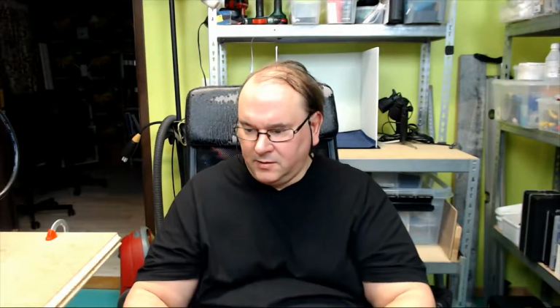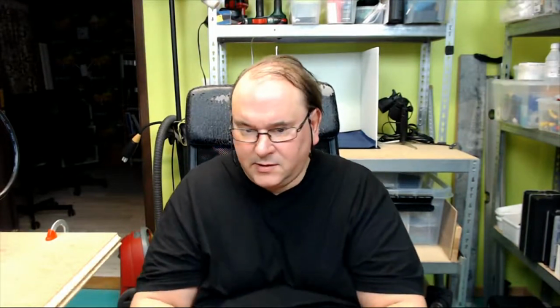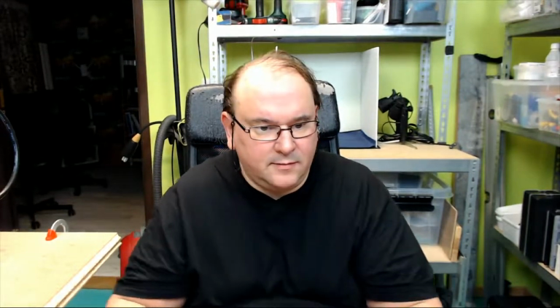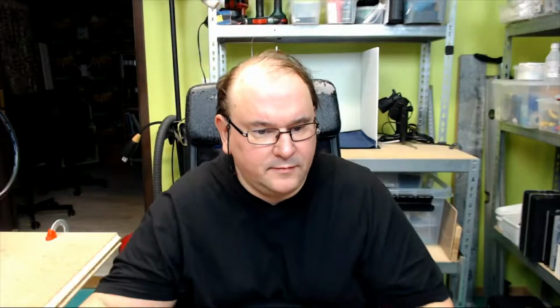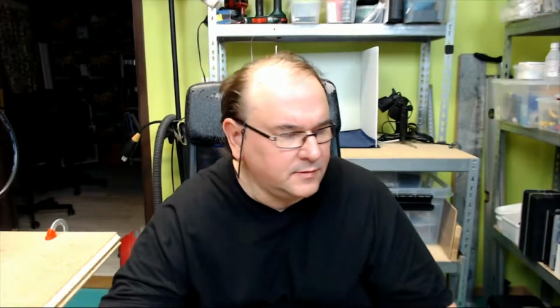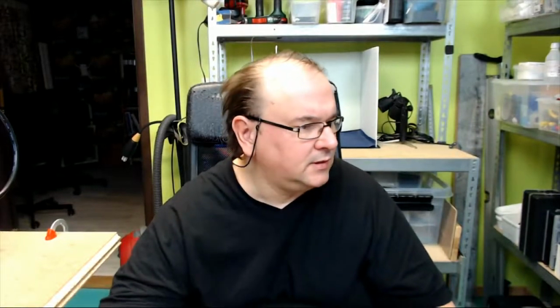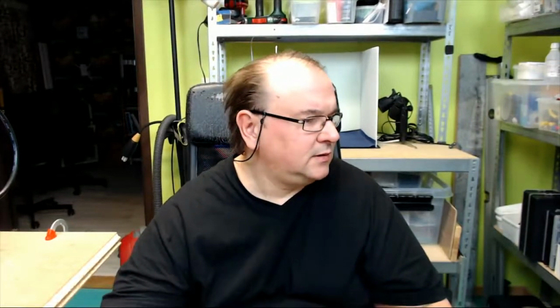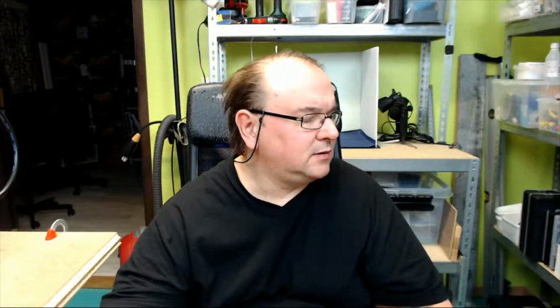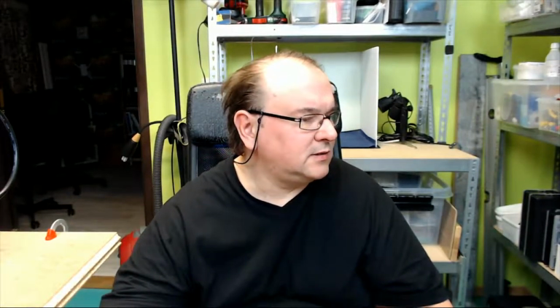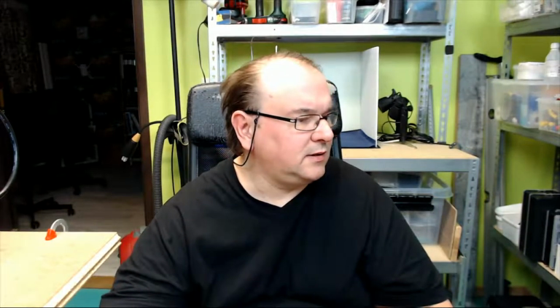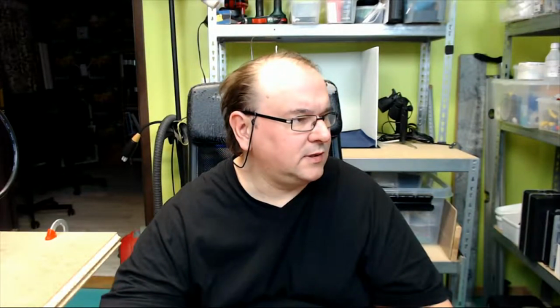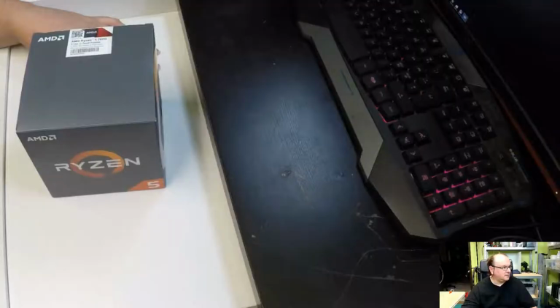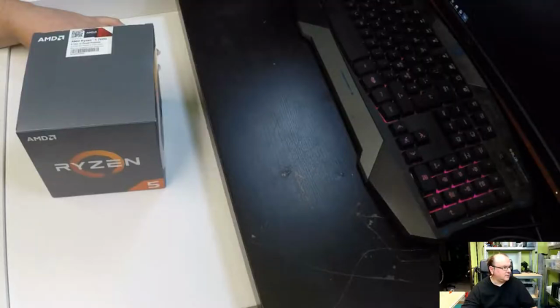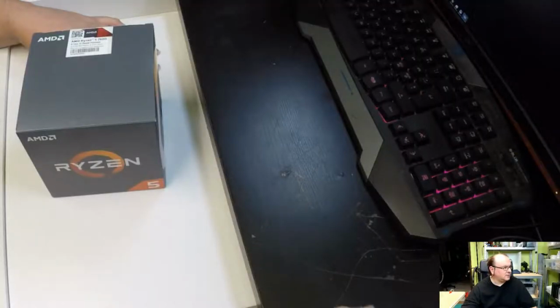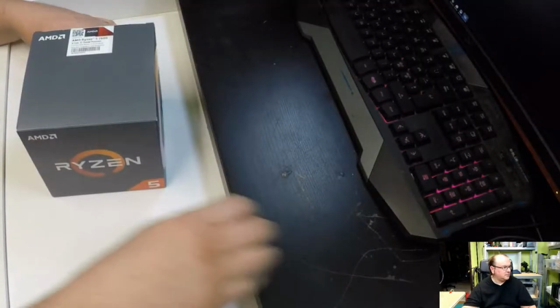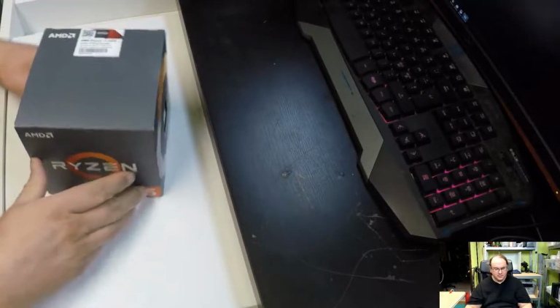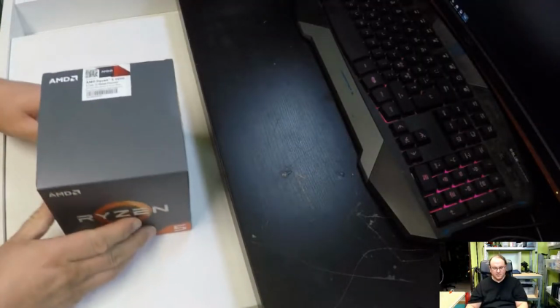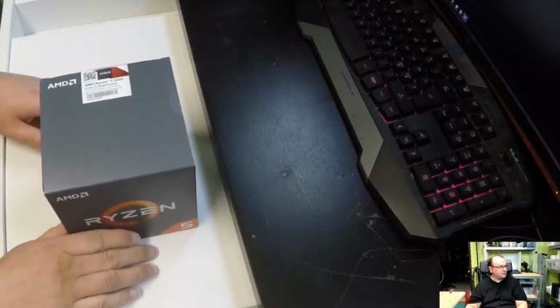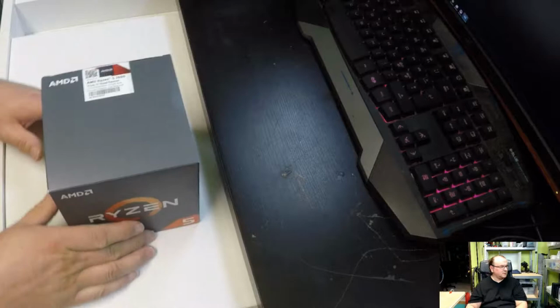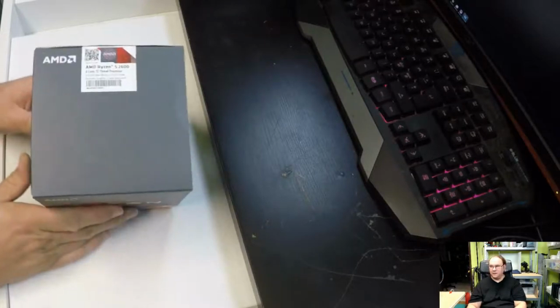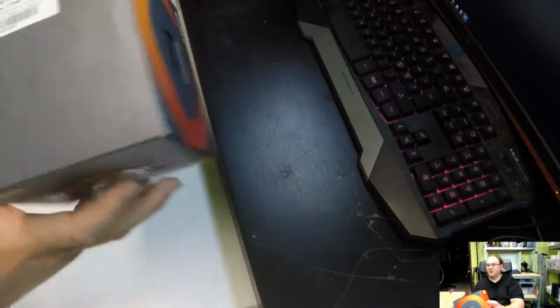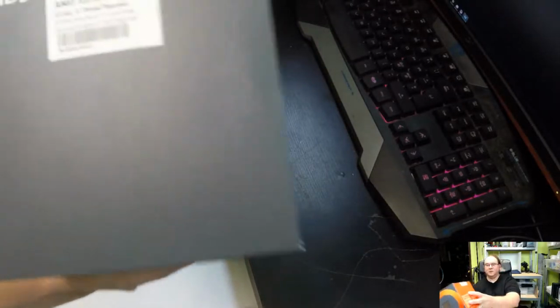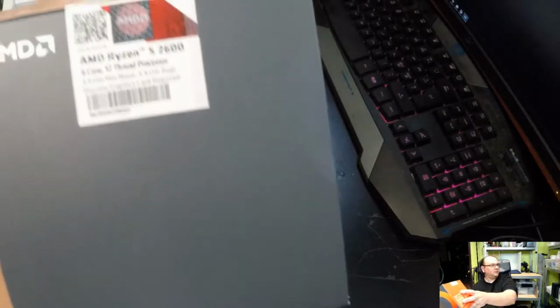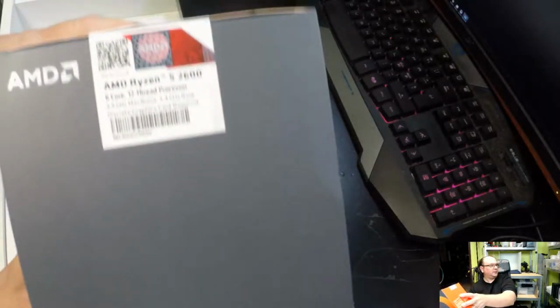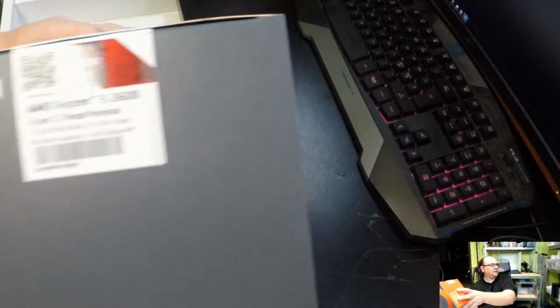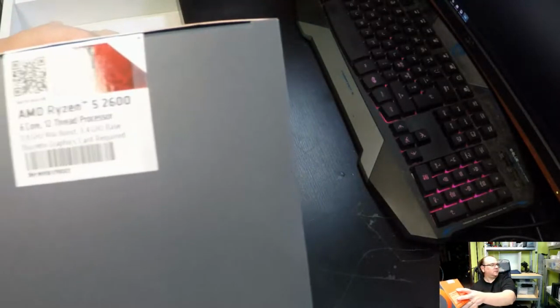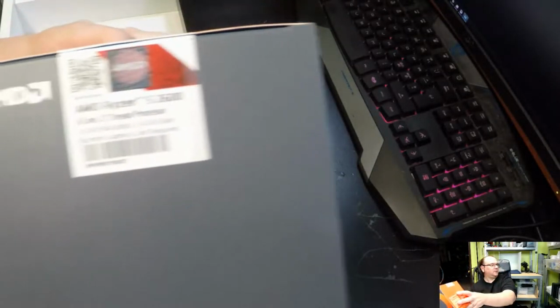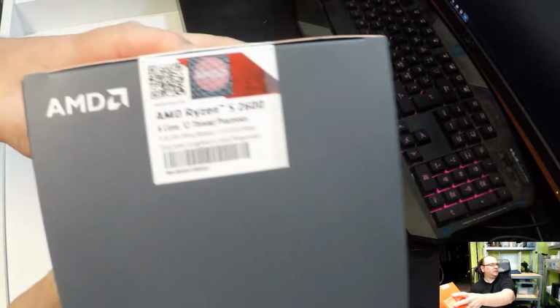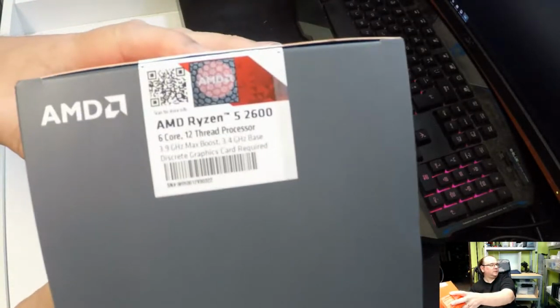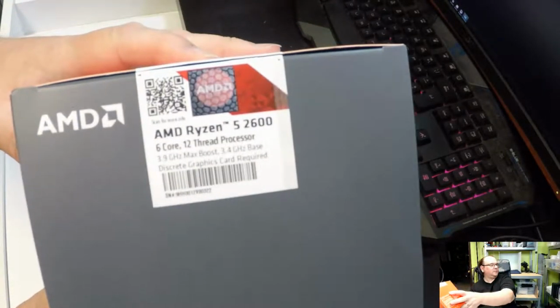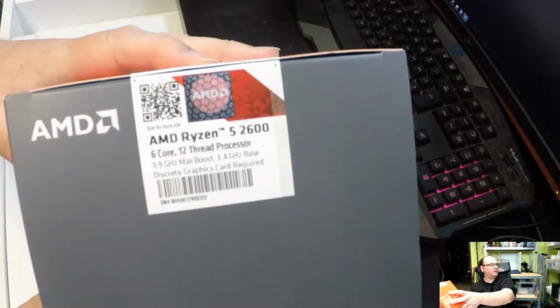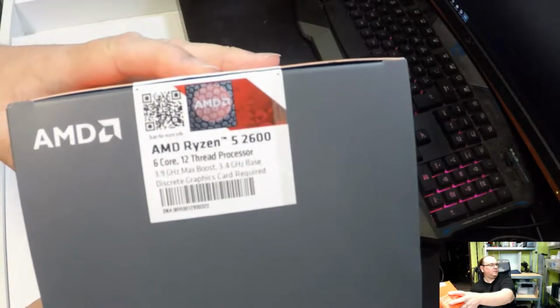Anyway, let's get into the unboxing and see what this actually looks like. So that's the actual model.